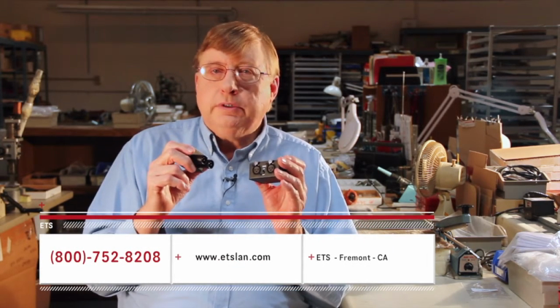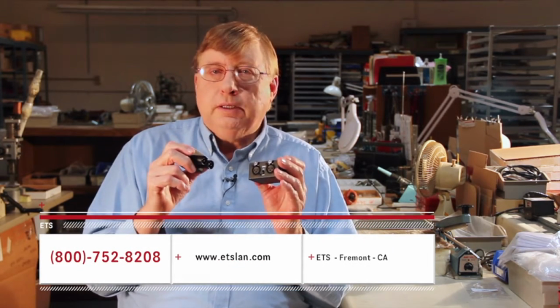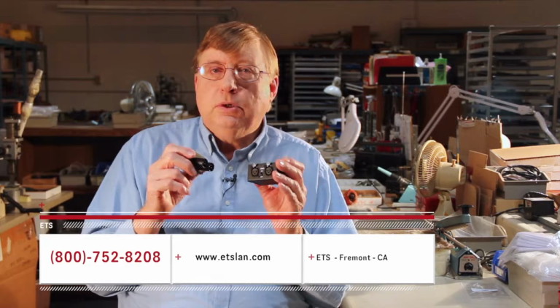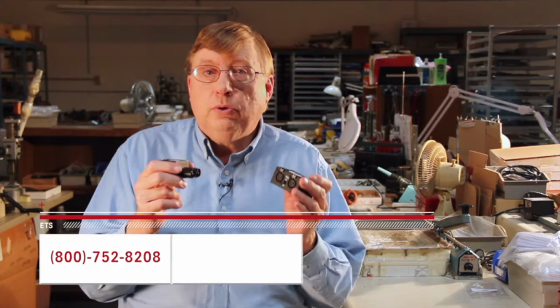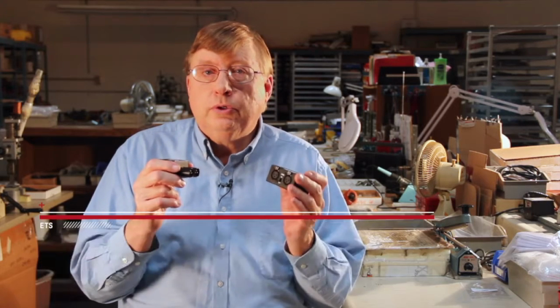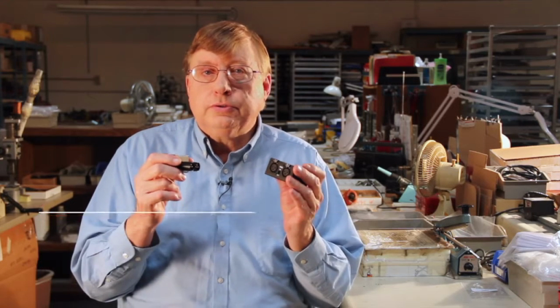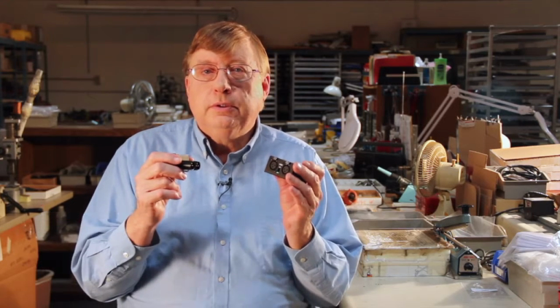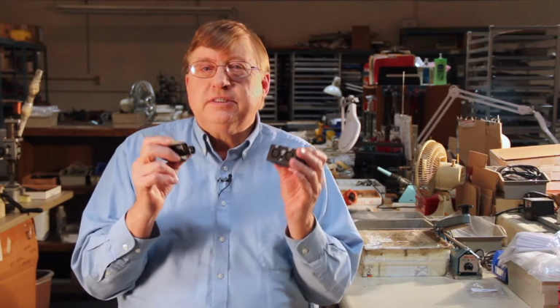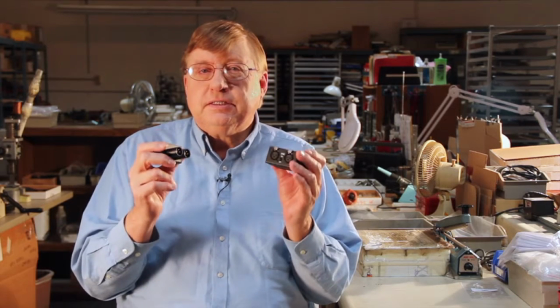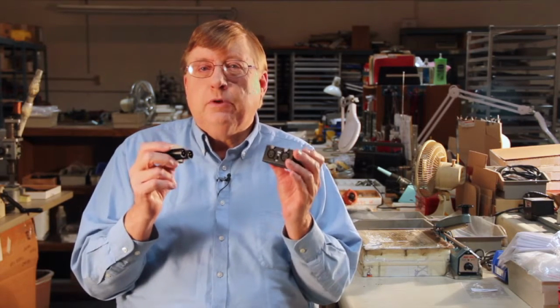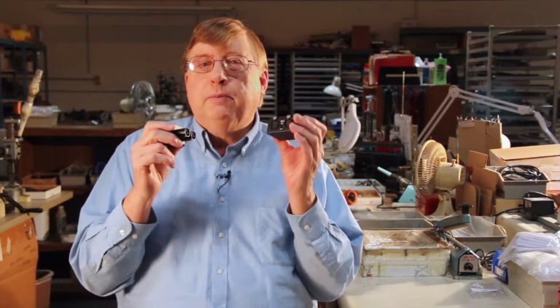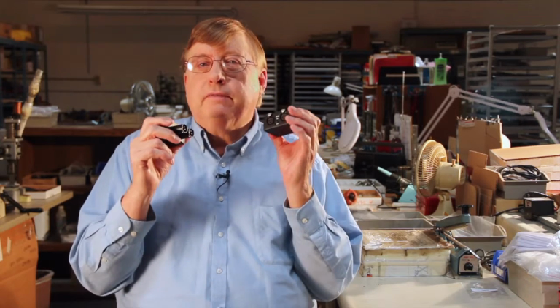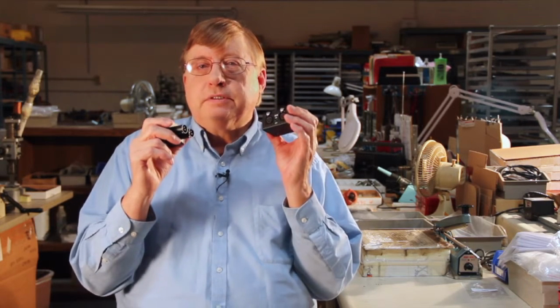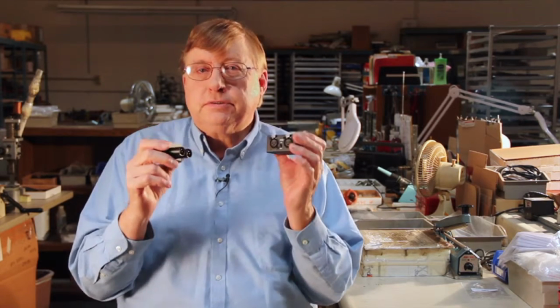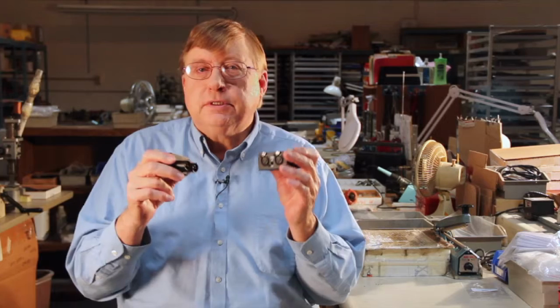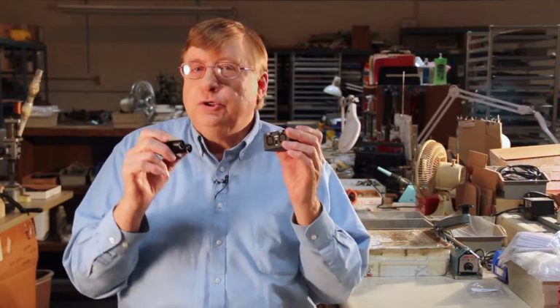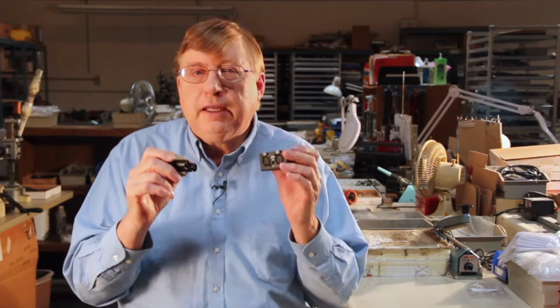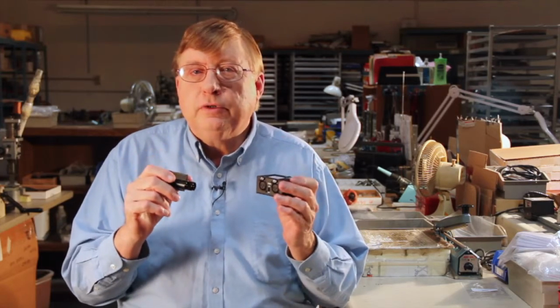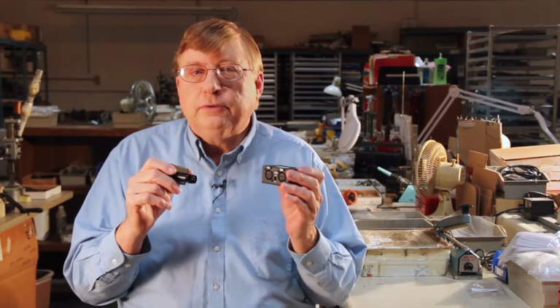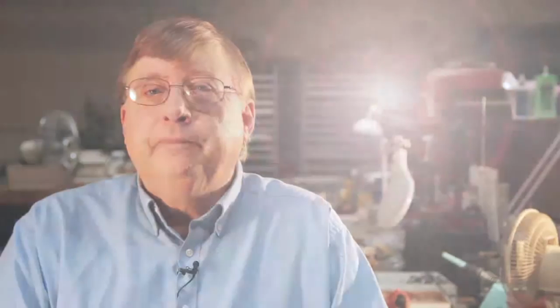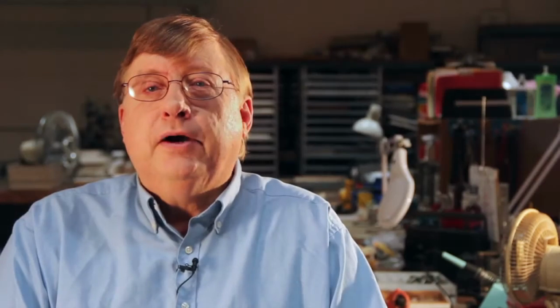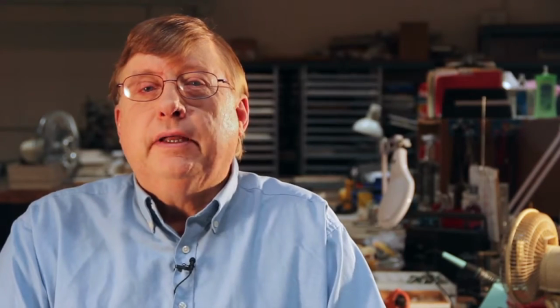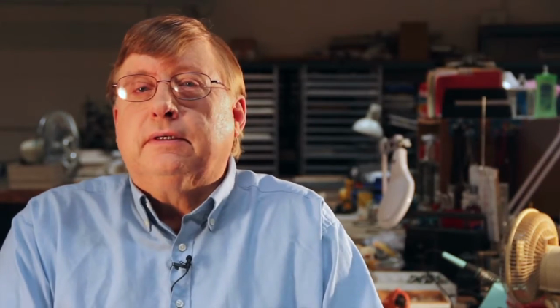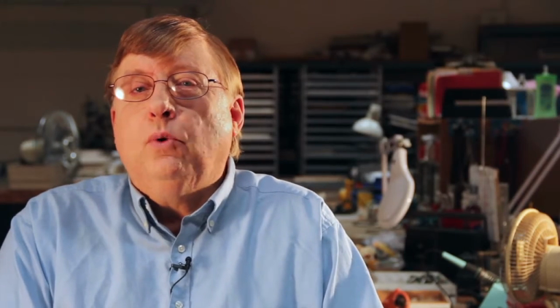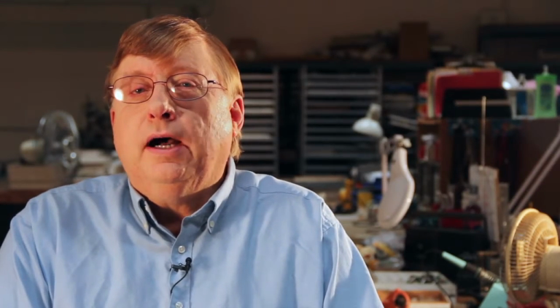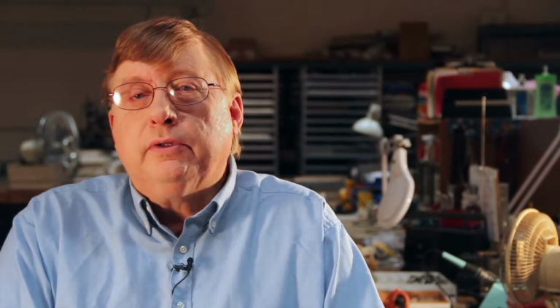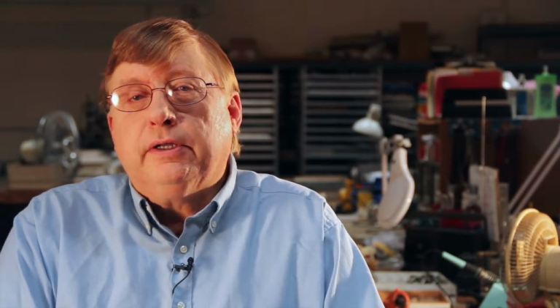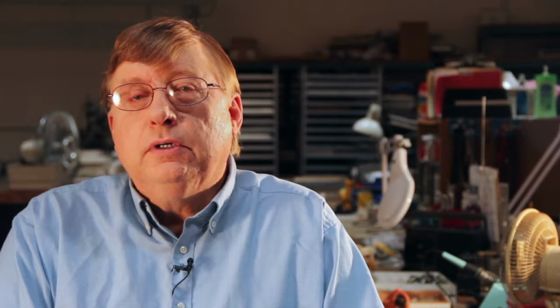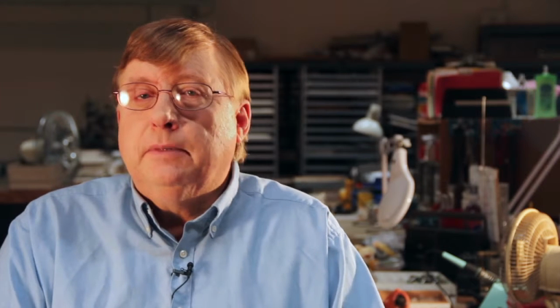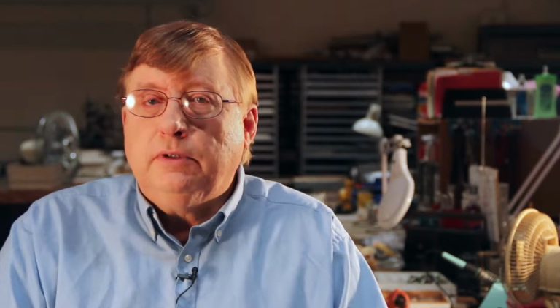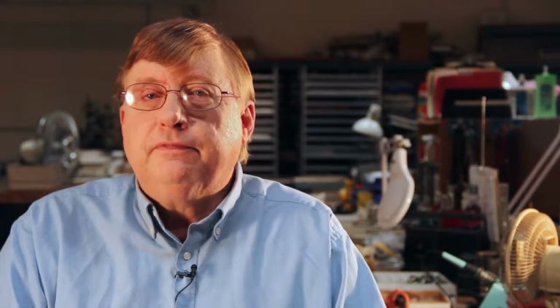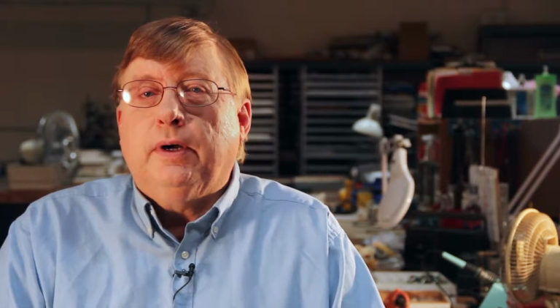Call us at 800-752-8208 for more details or to order yours. The Cinesnake will become one of those accessories you can't live without. Now you're ready to acquire high quality audio from up to 1200 feet away.